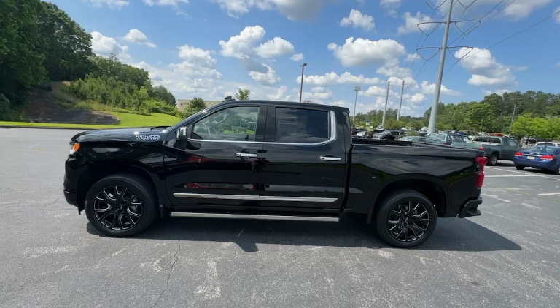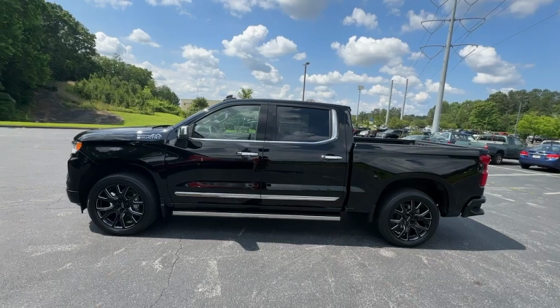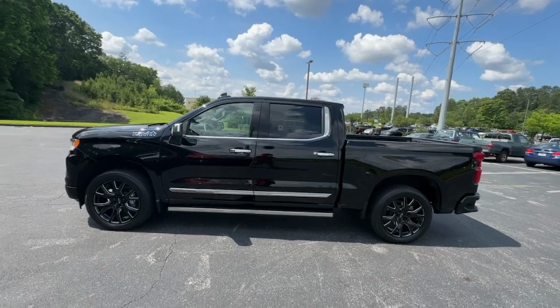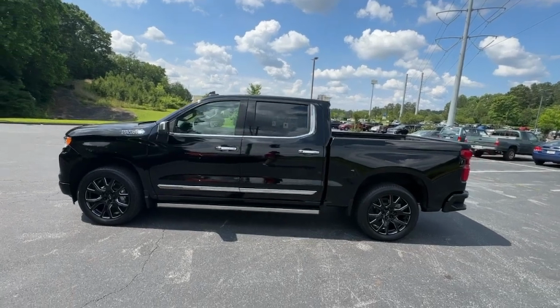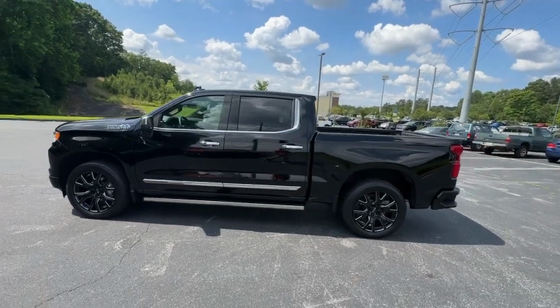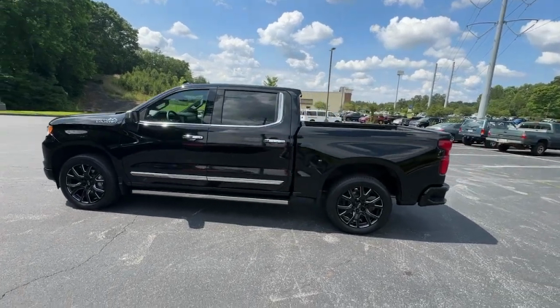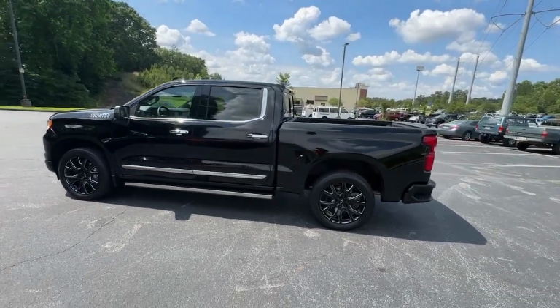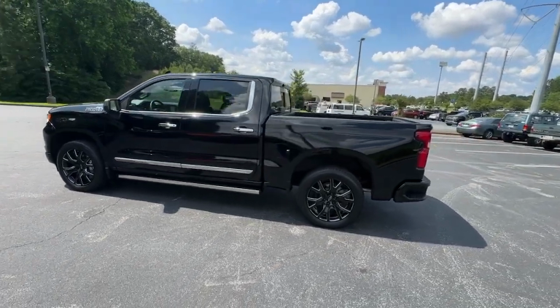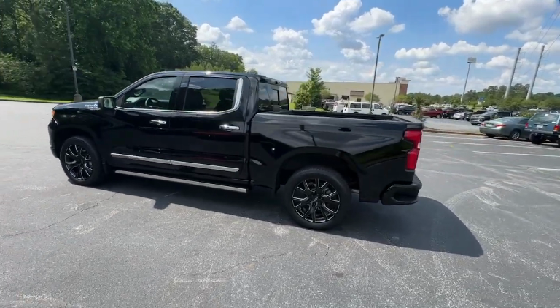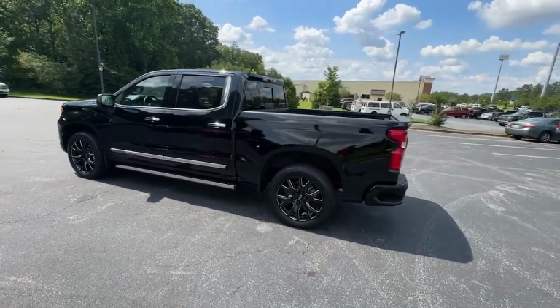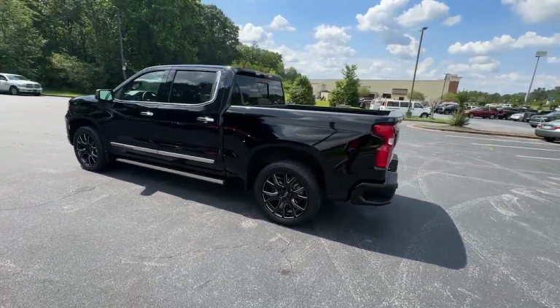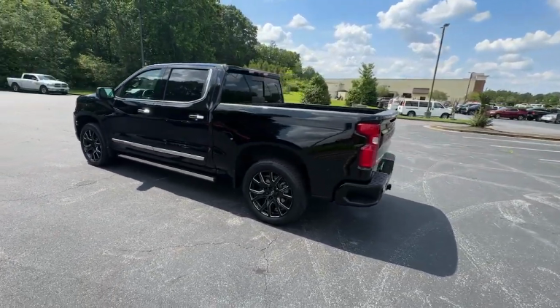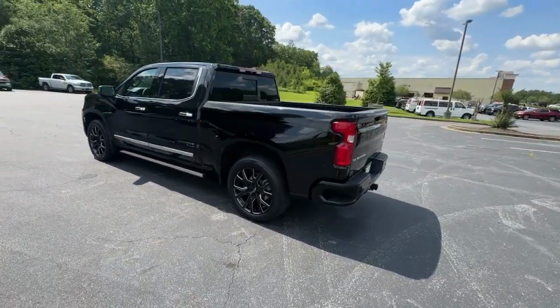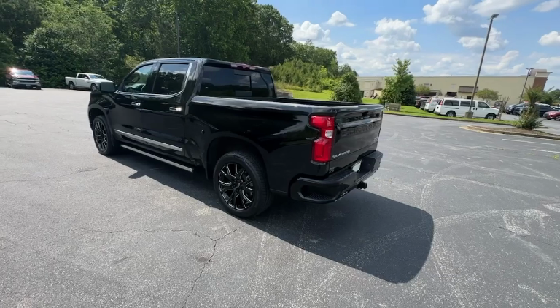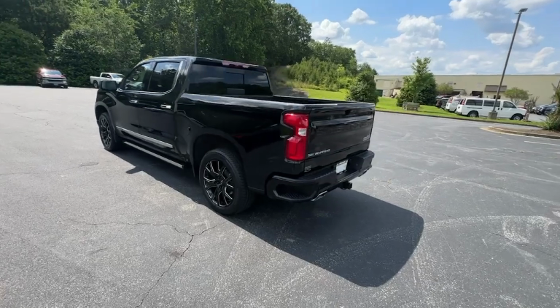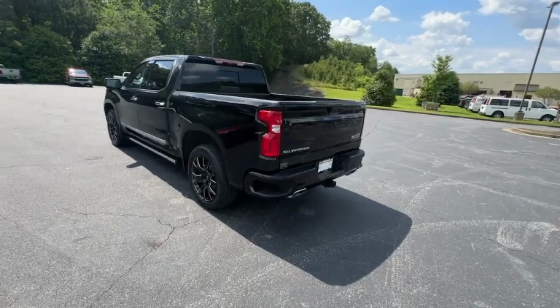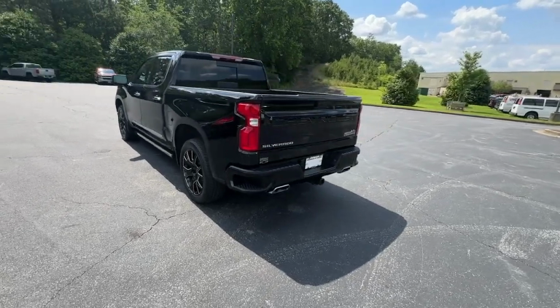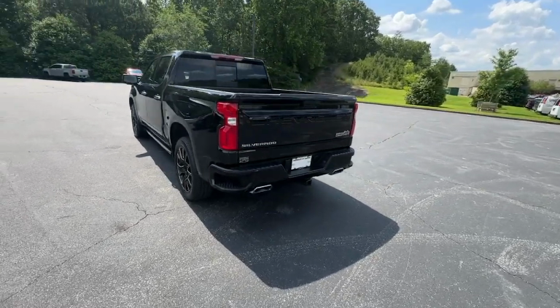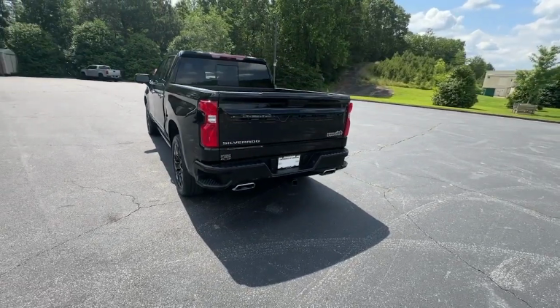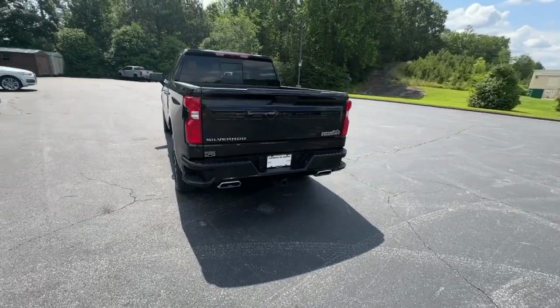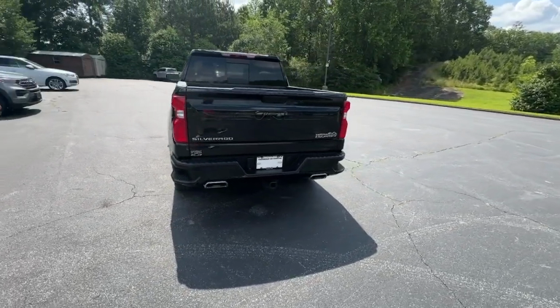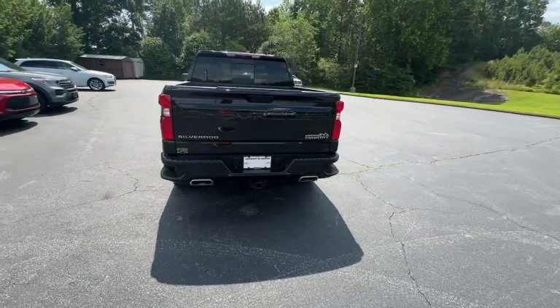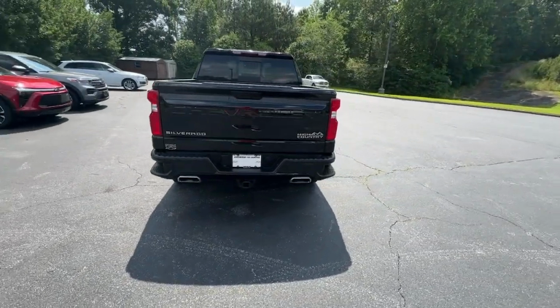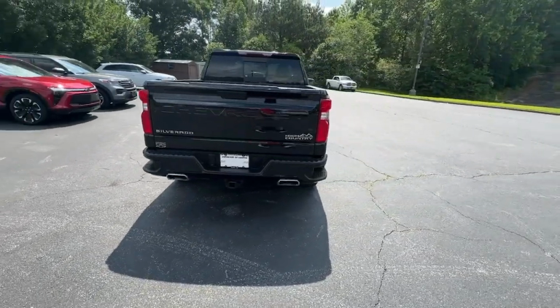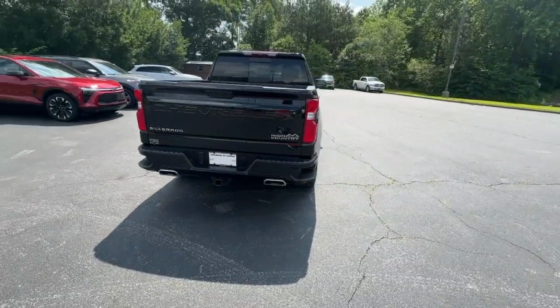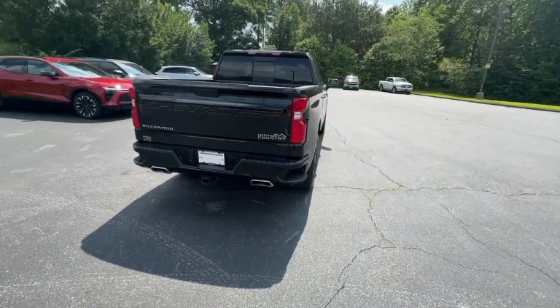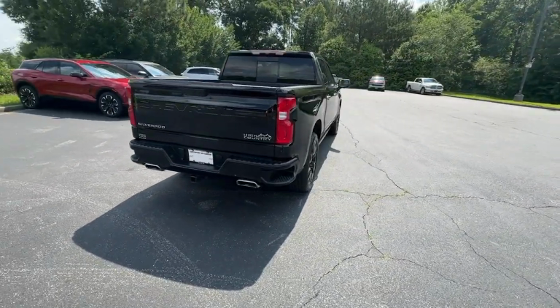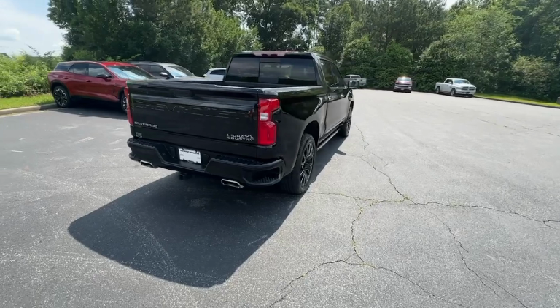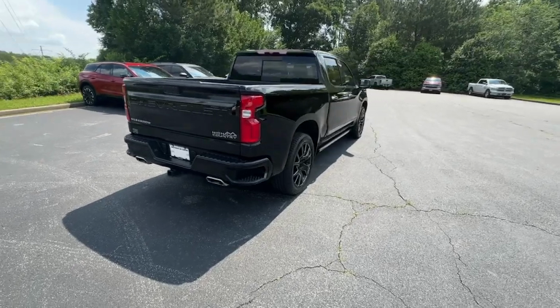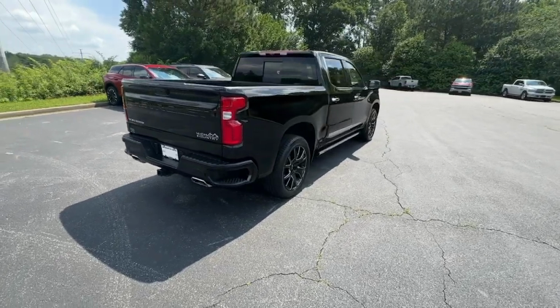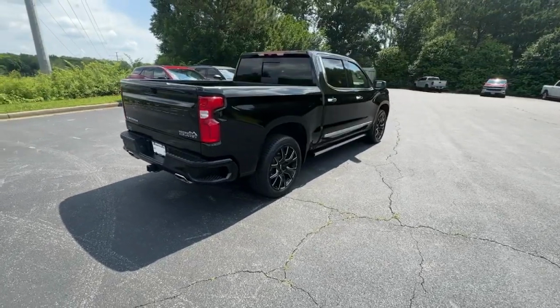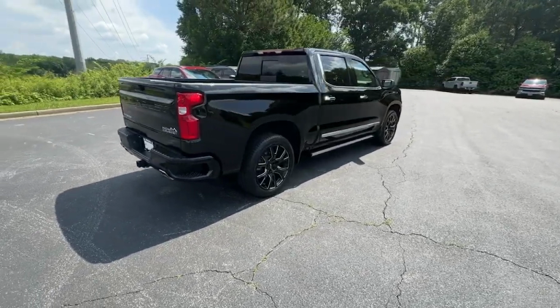Looking for your dream car? It could be the 2022 Chevrolet Silverado 1500. This vehicle is an outstanding buy with fewer than 40,000 miles on the odometer.